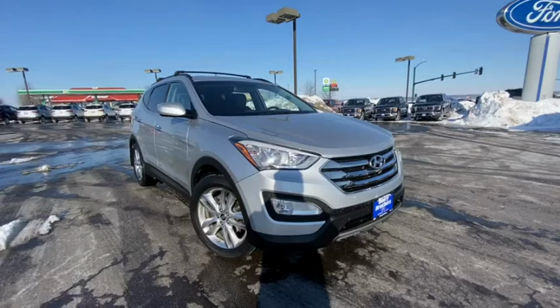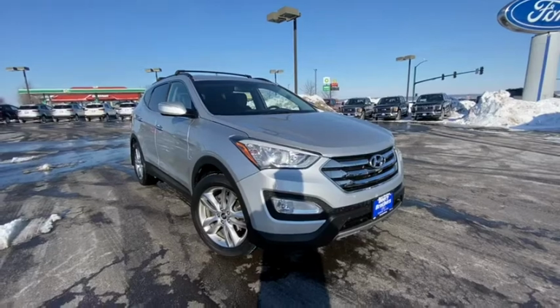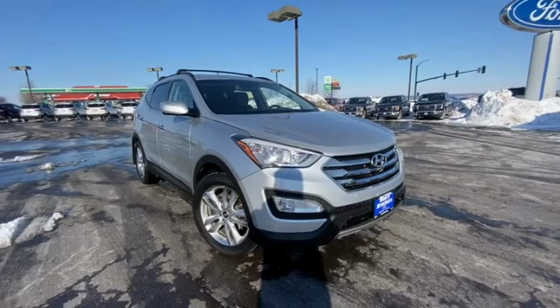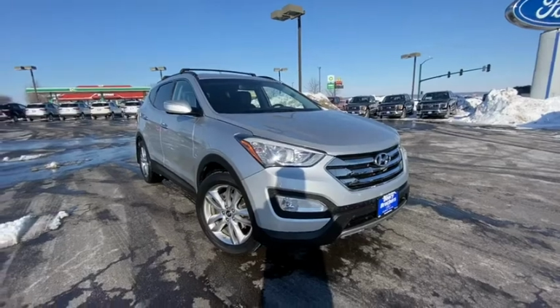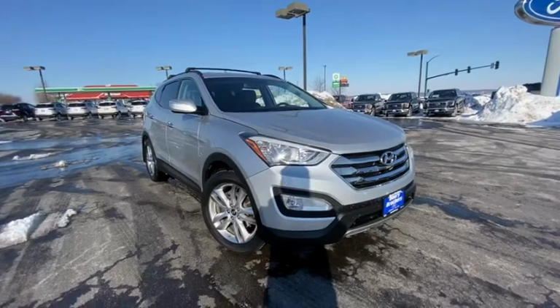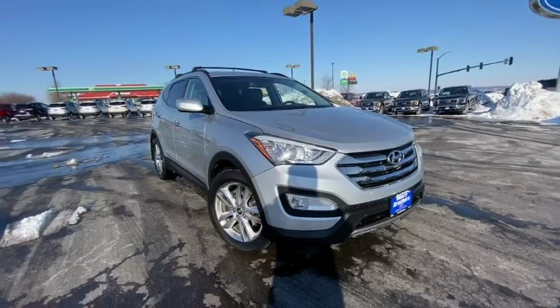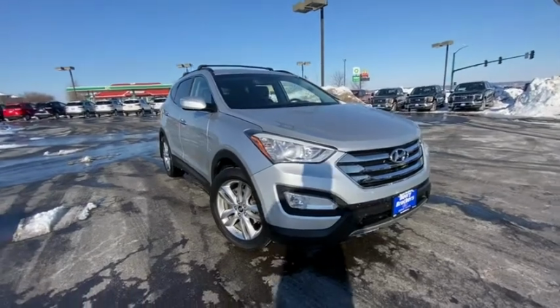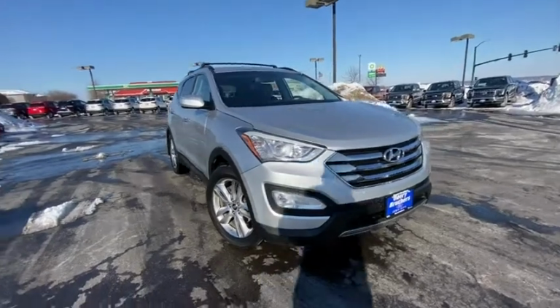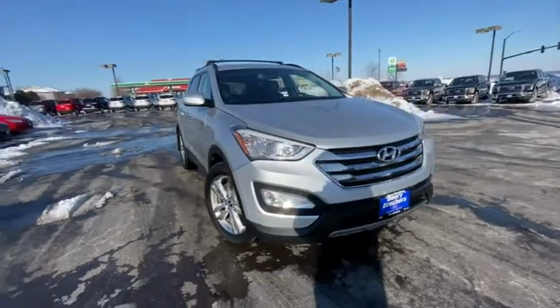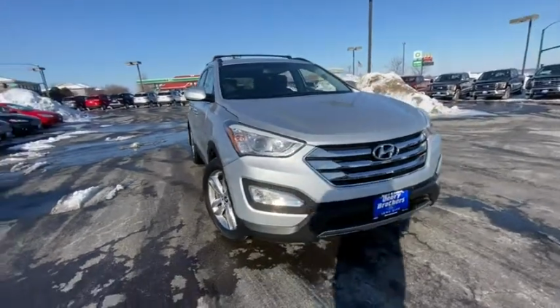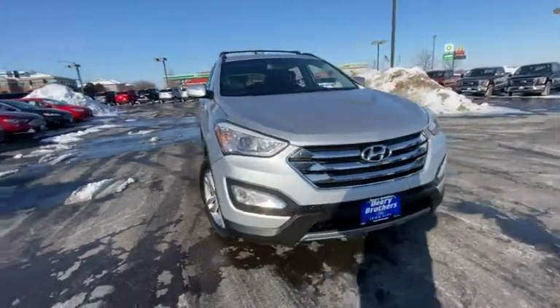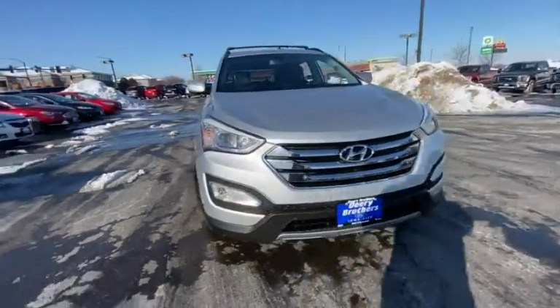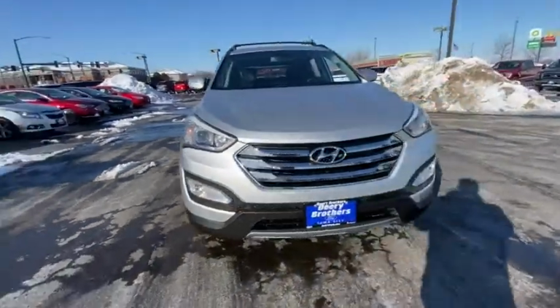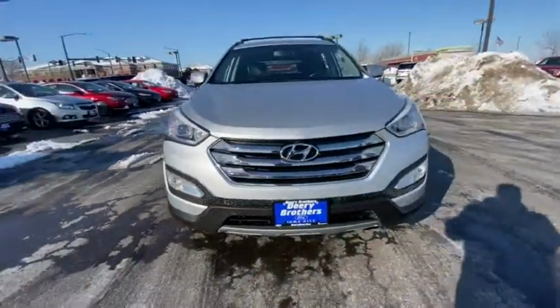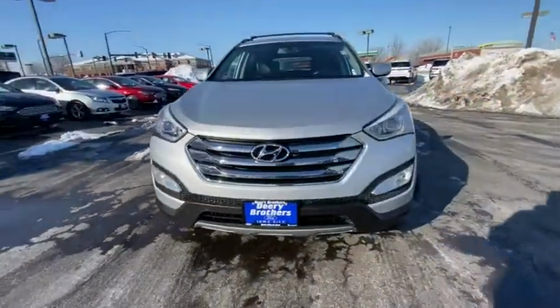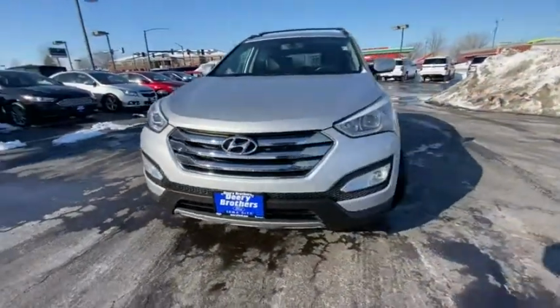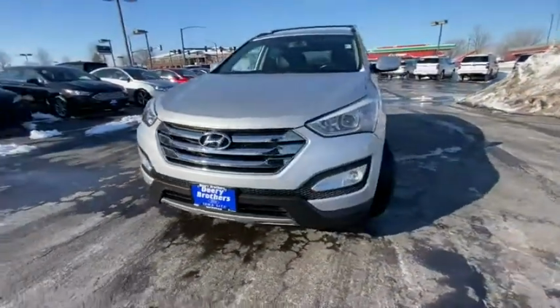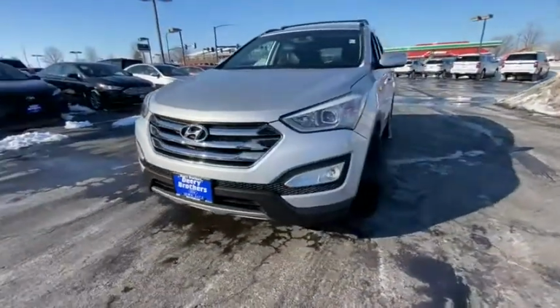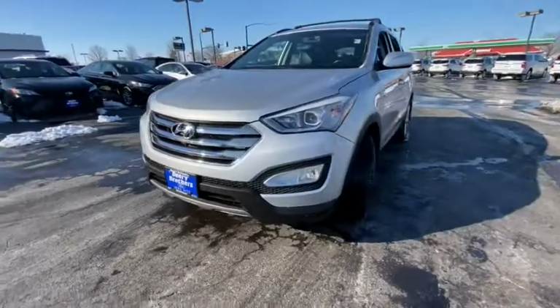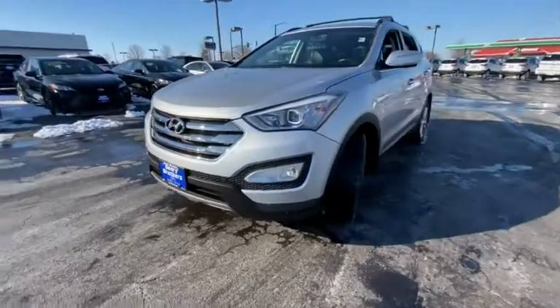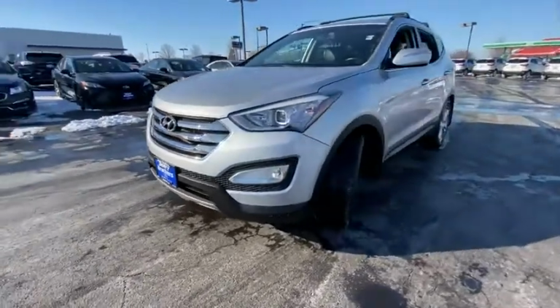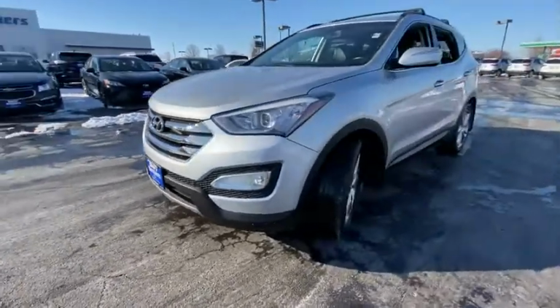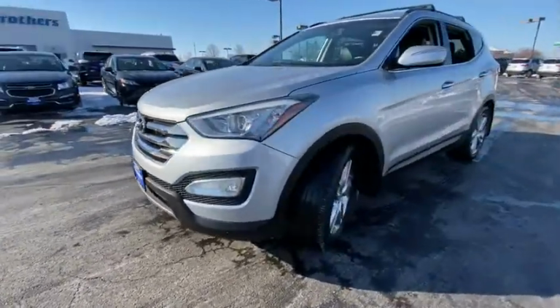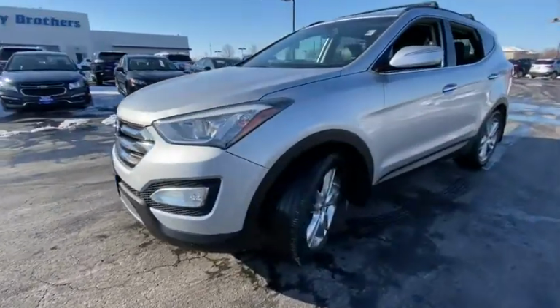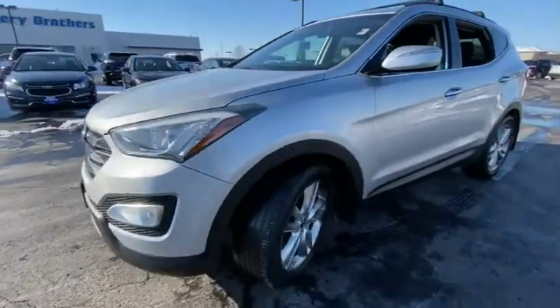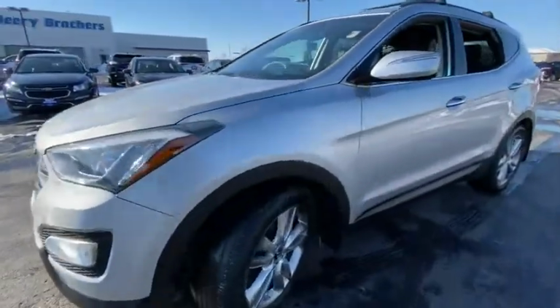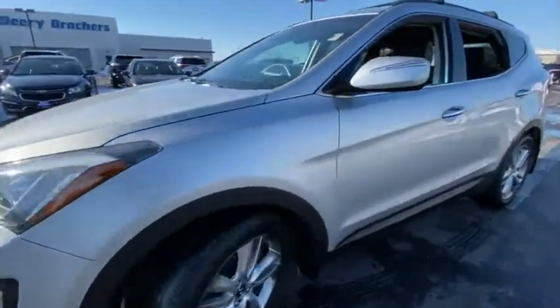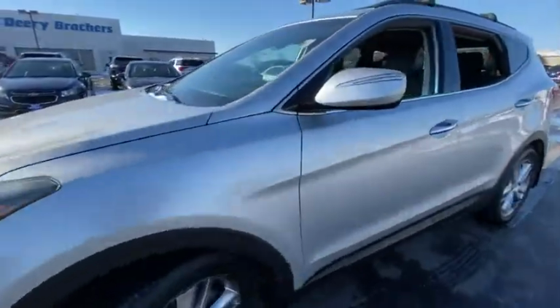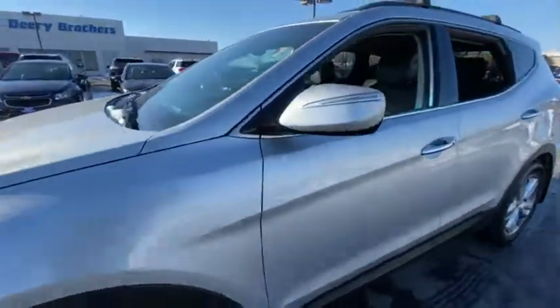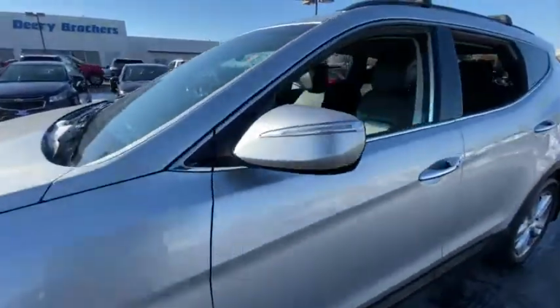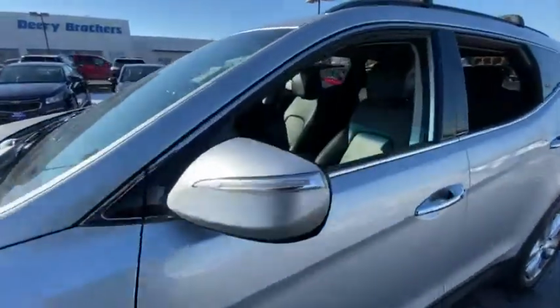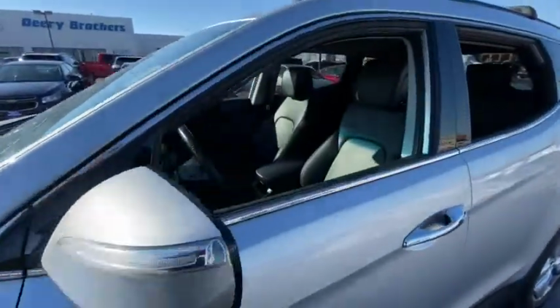Make a great choice today with the 2013 Hyundai Santa Fe. Style, quality, performance, value. Need we say more?